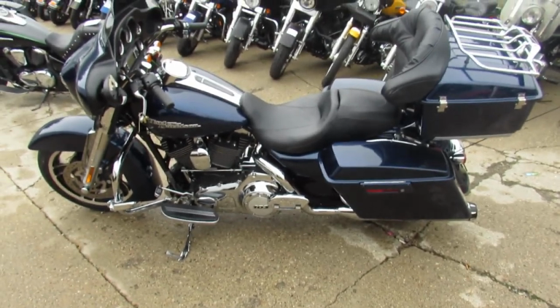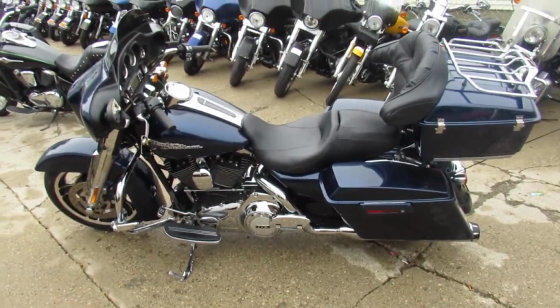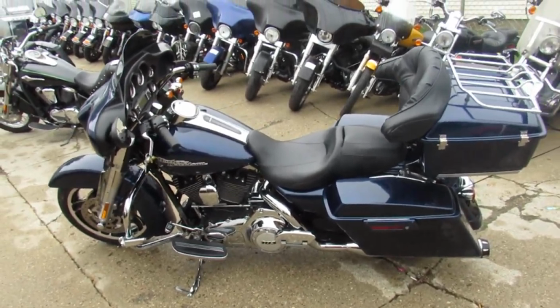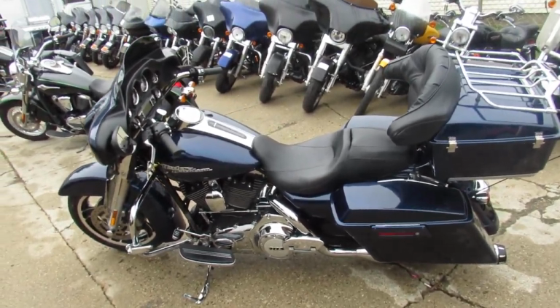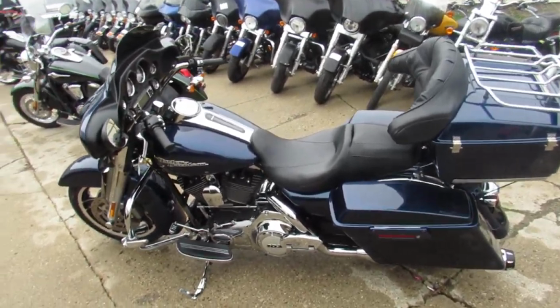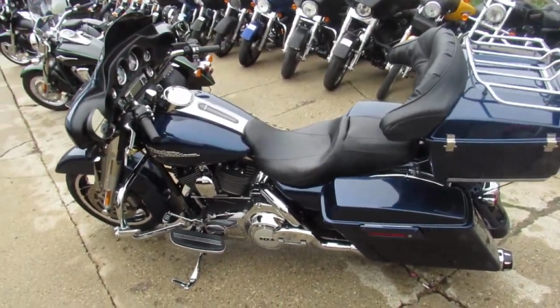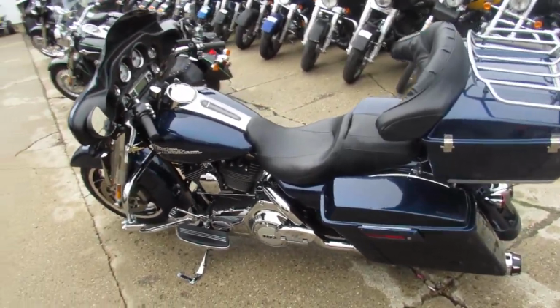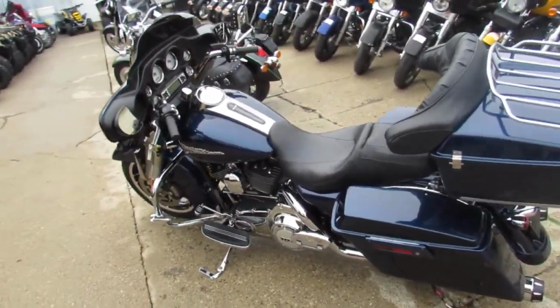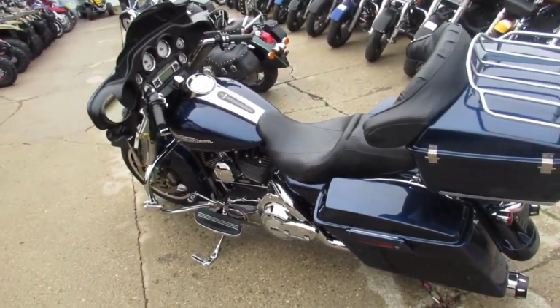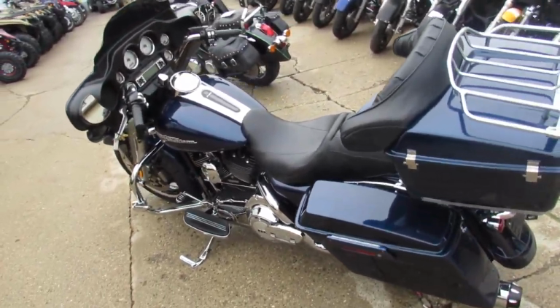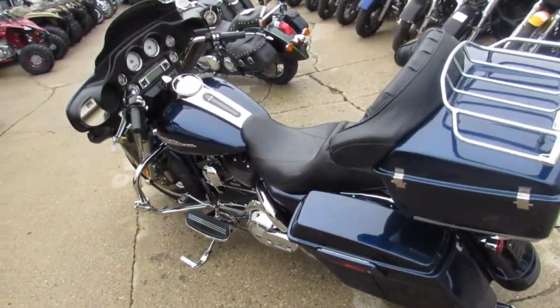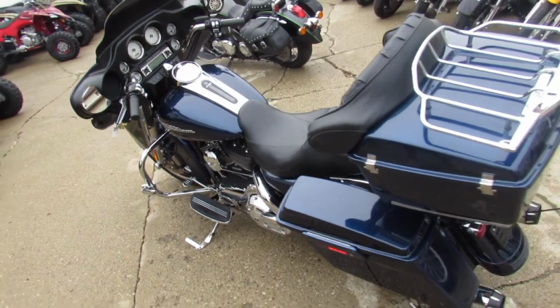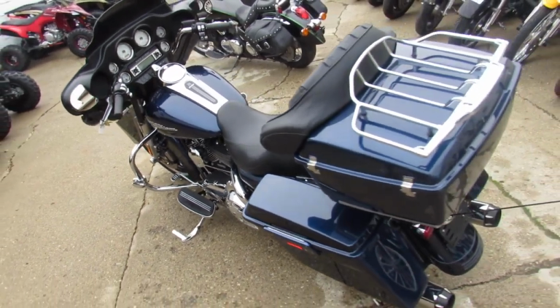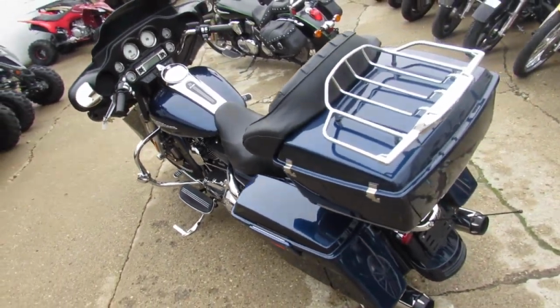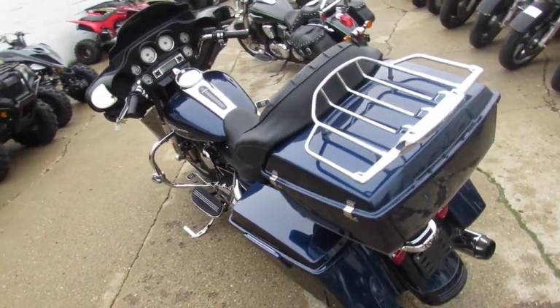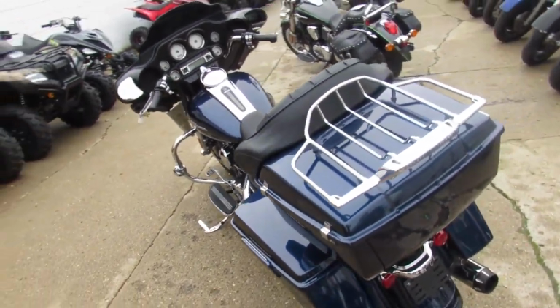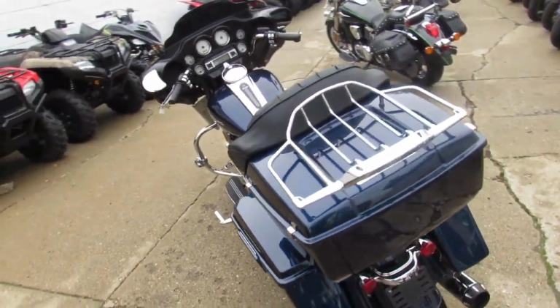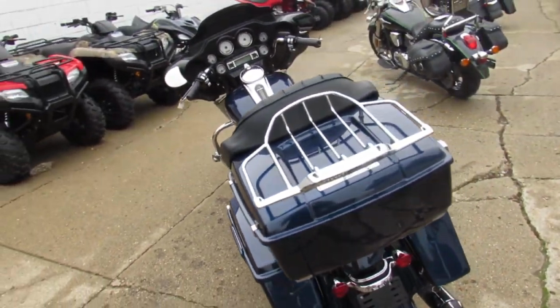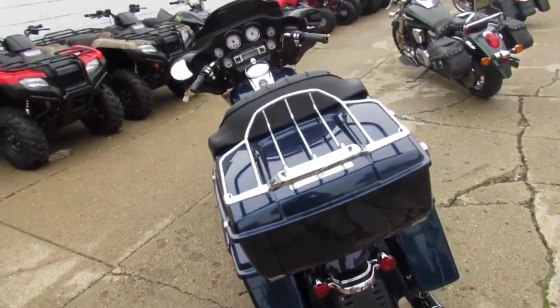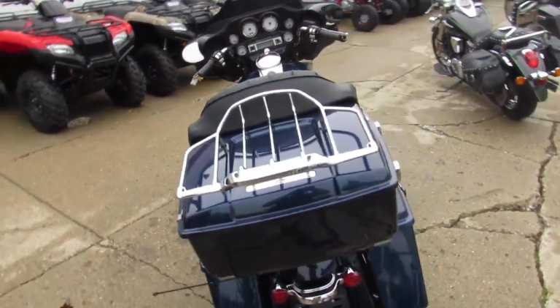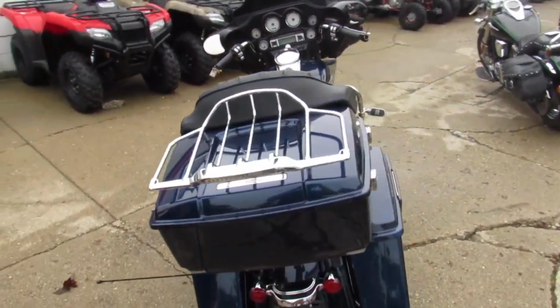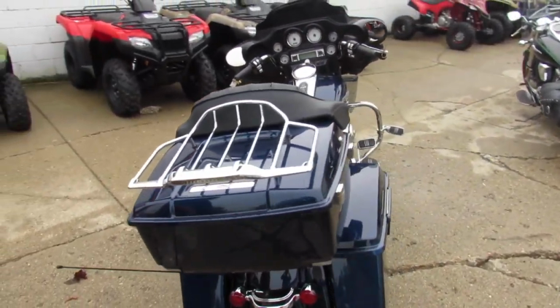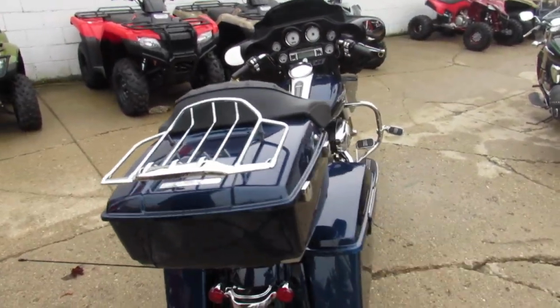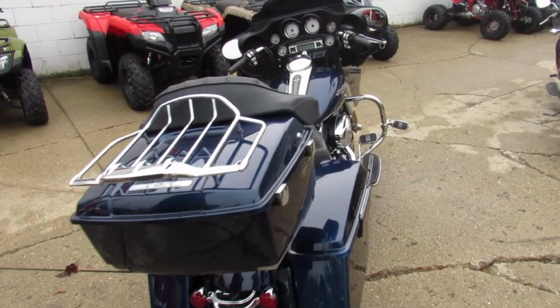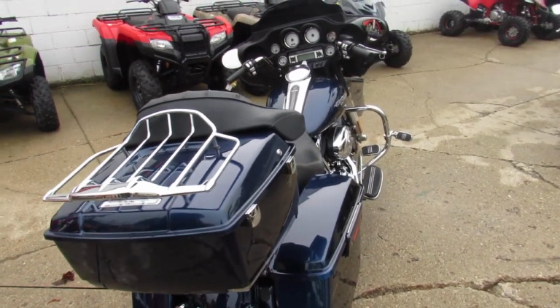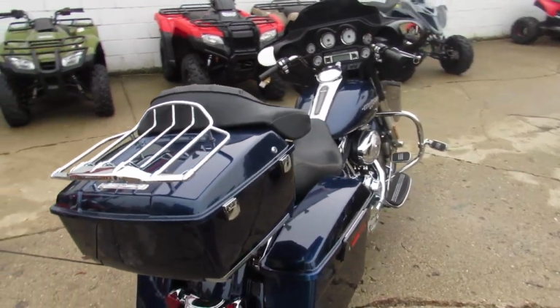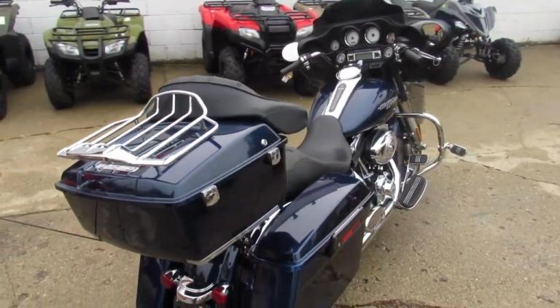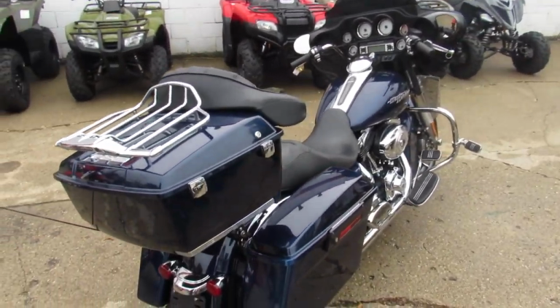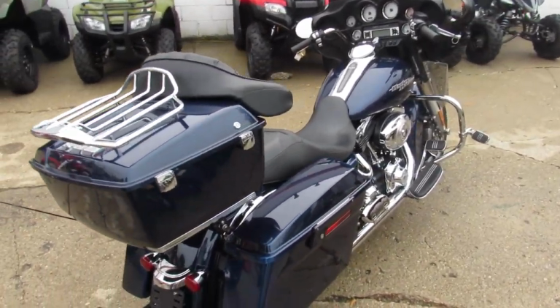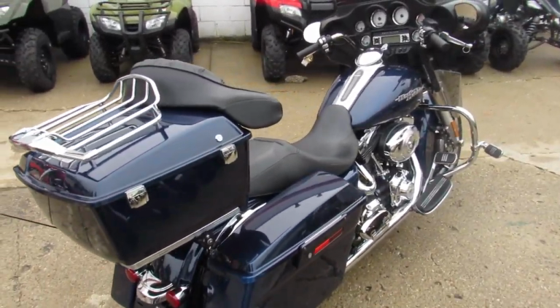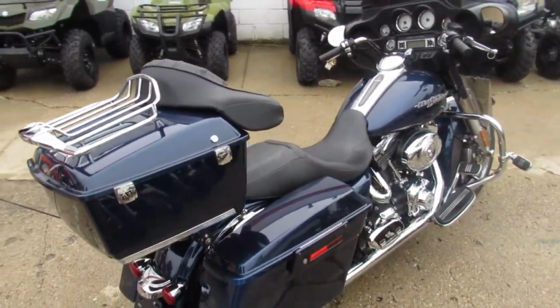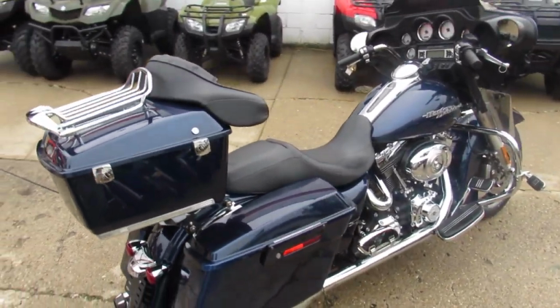Hey guys, ApprovalPowerSports.com here doing some videos on the used Harley Davidsons in the showroom. Got another street glide up here — we've got to be getting back up to about 50 or 60 used street glides here. This one here is a 2012 in the big blue pearl paint.